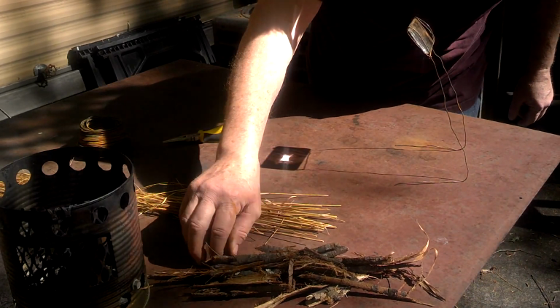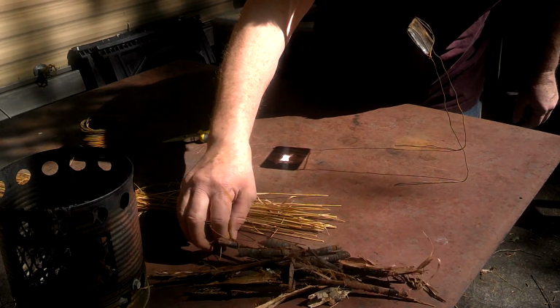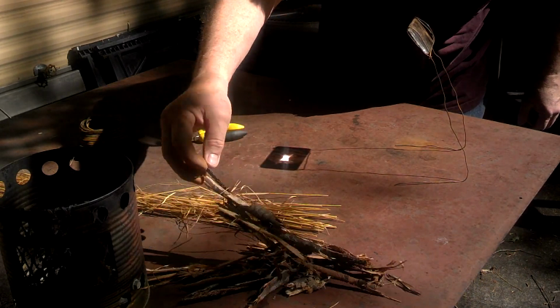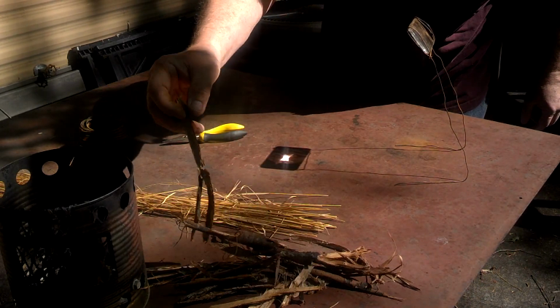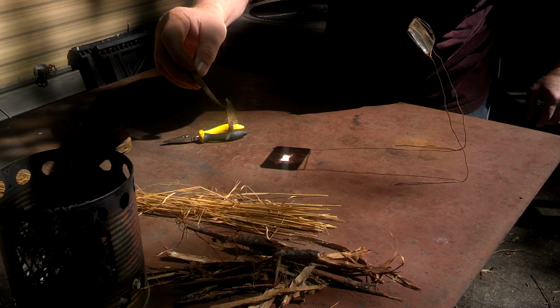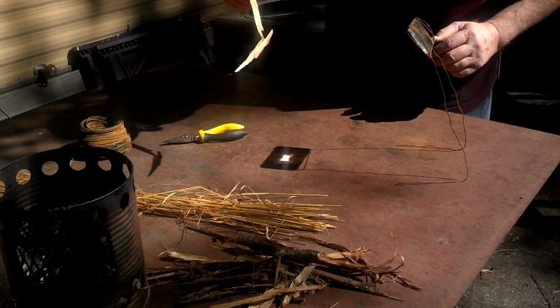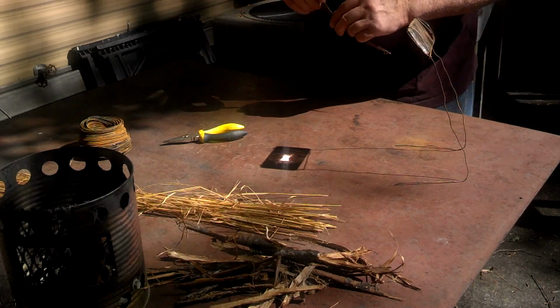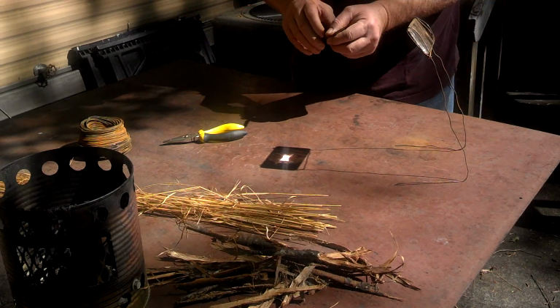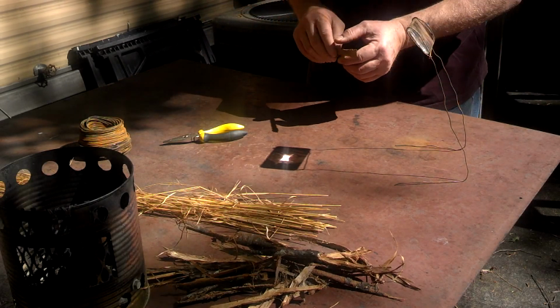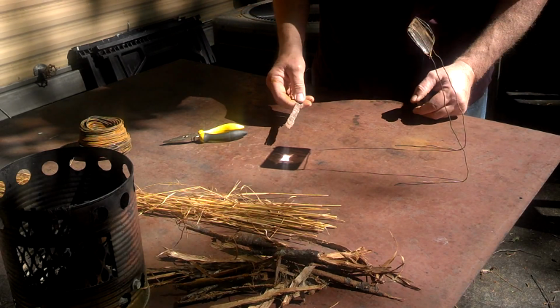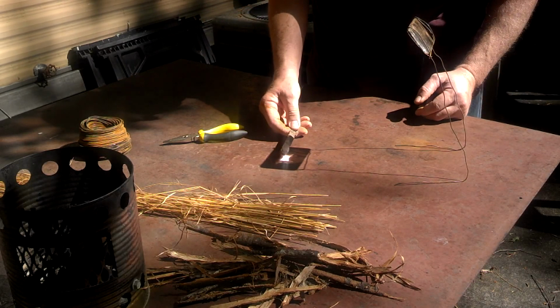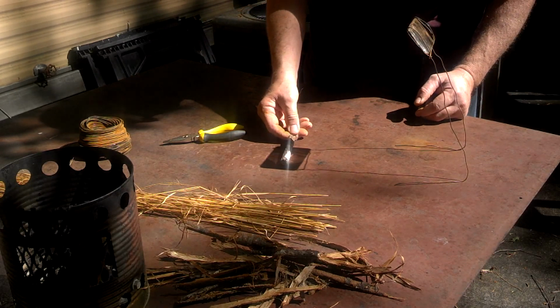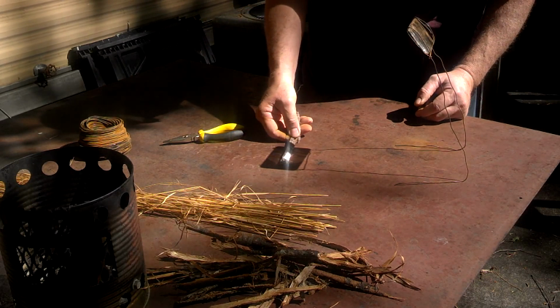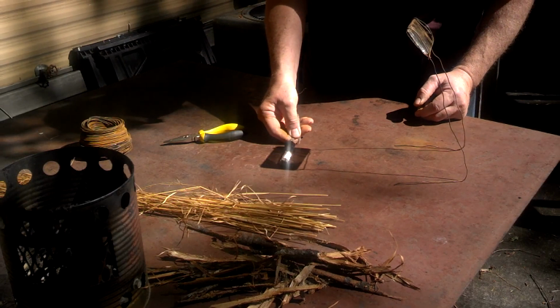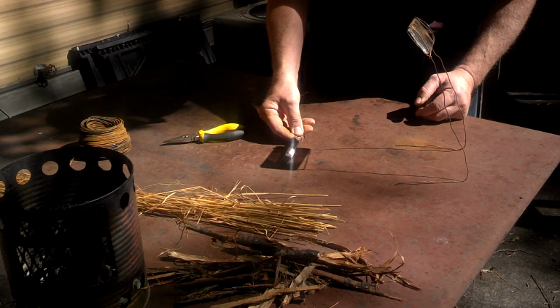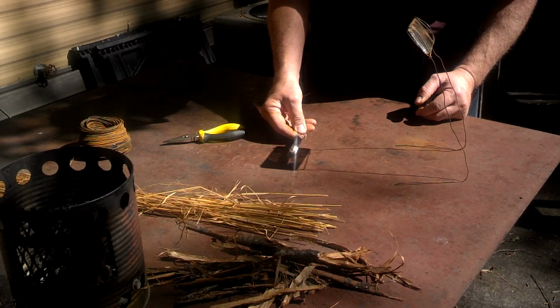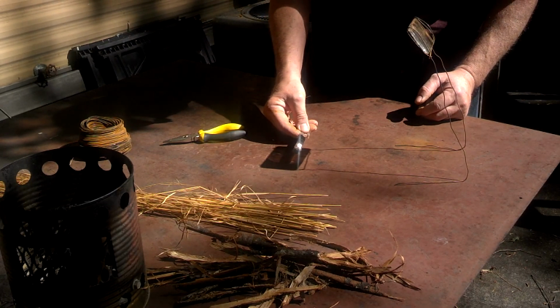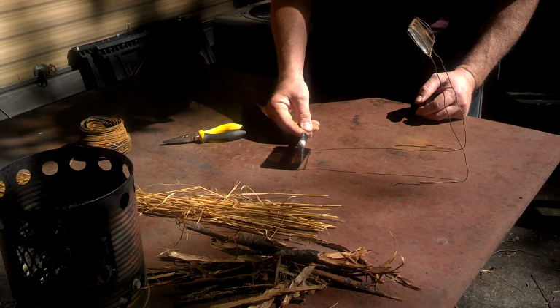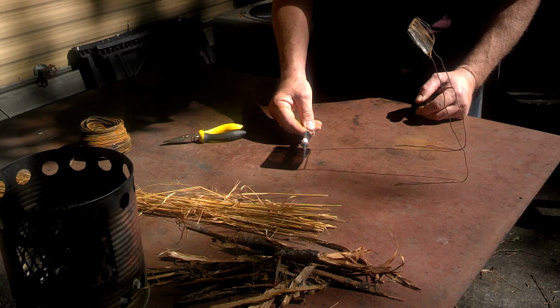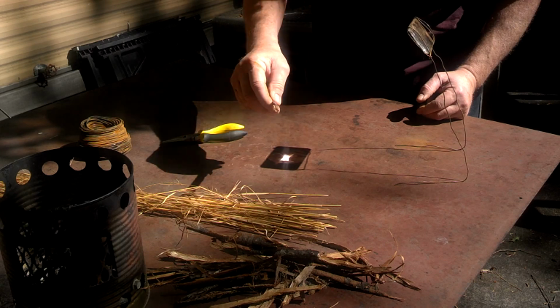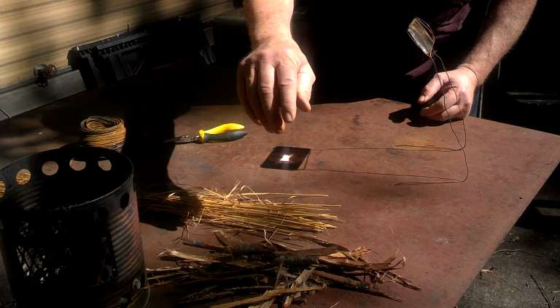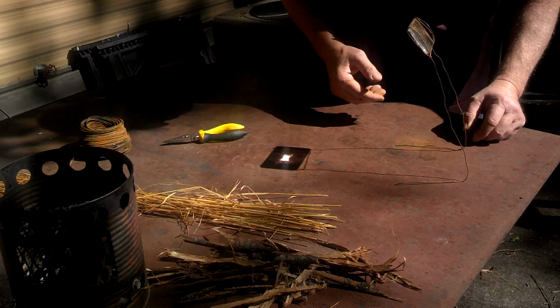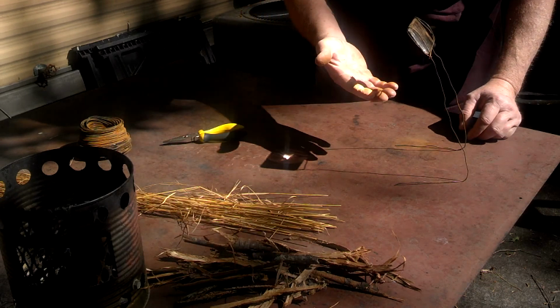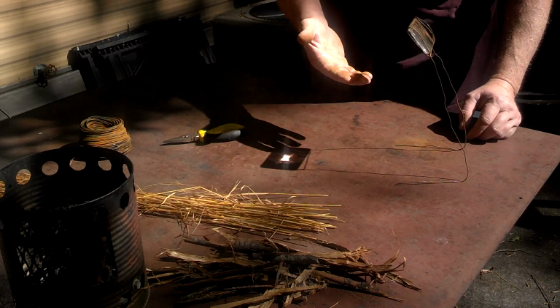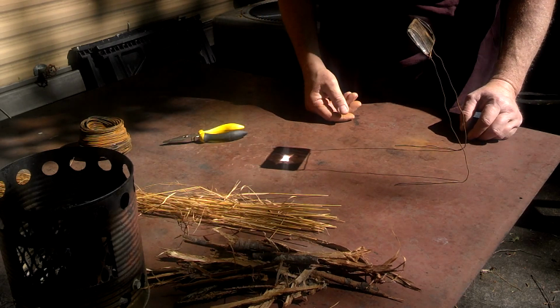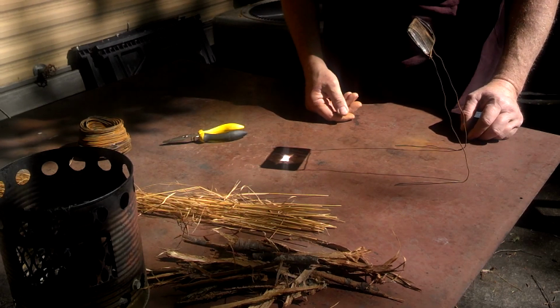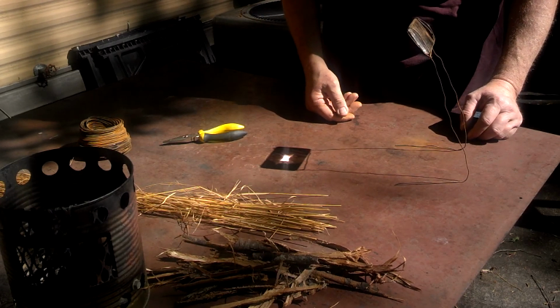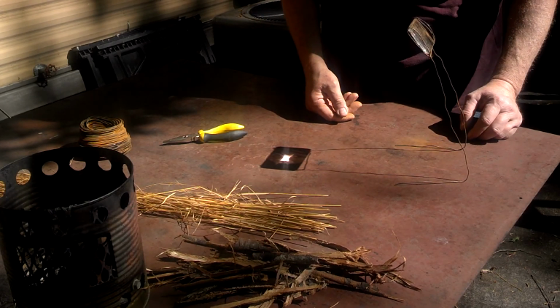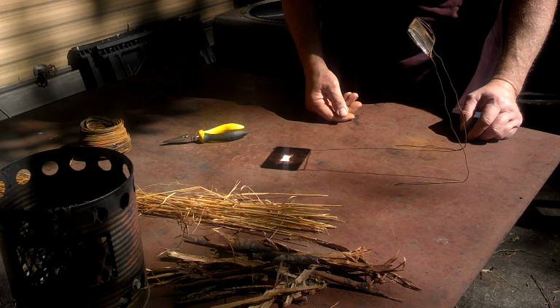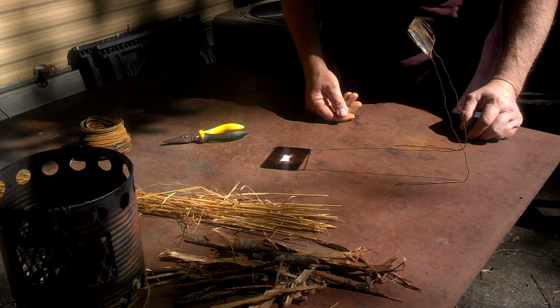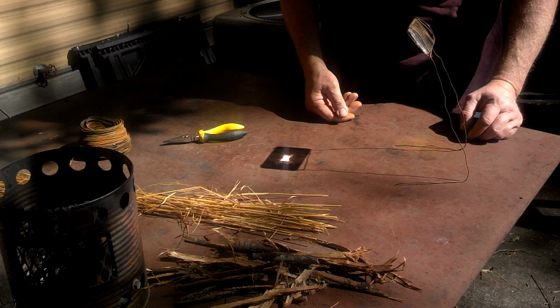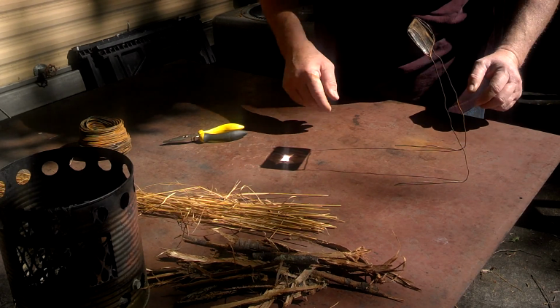Now let's see what kind of a focal point I have. Oh good. I was hoping it would be tall enough. All right.